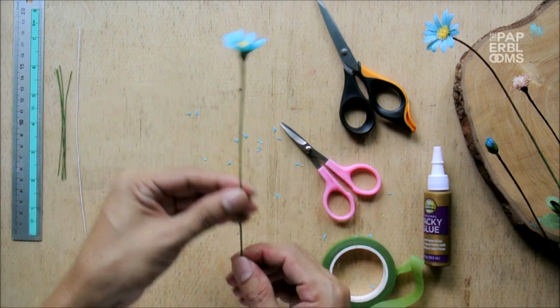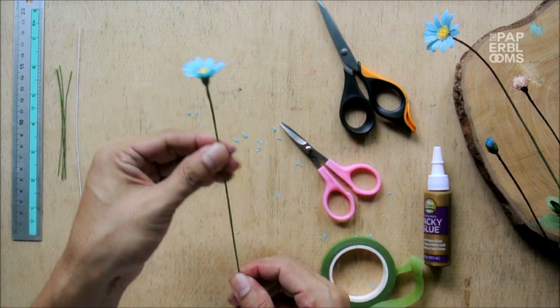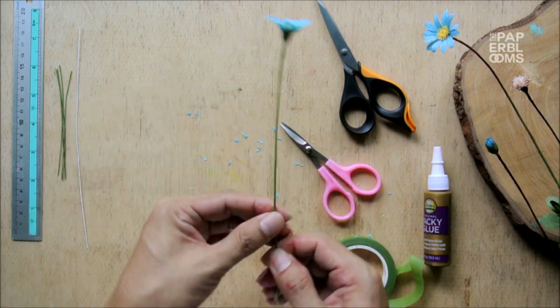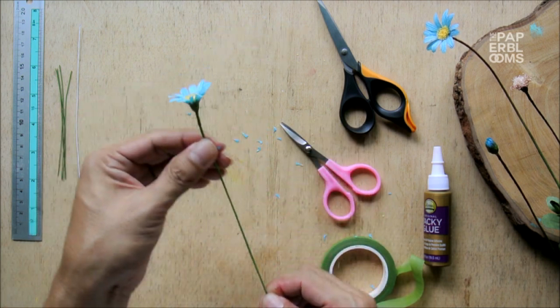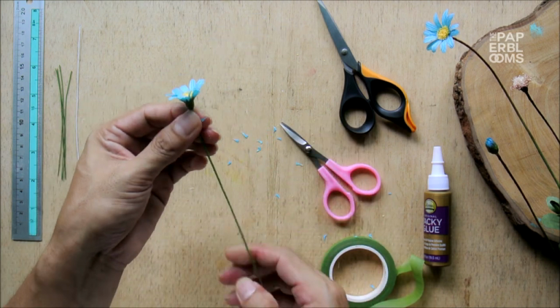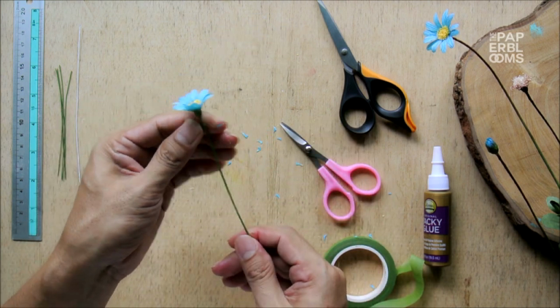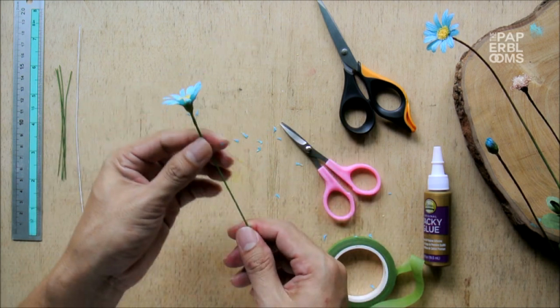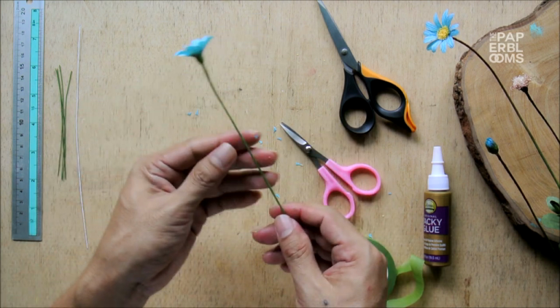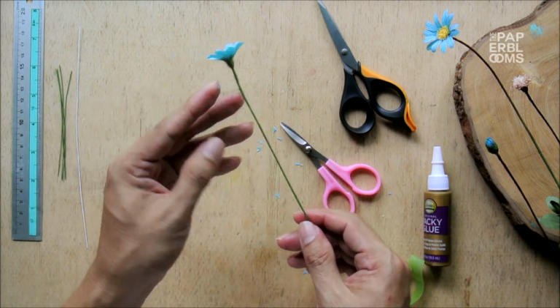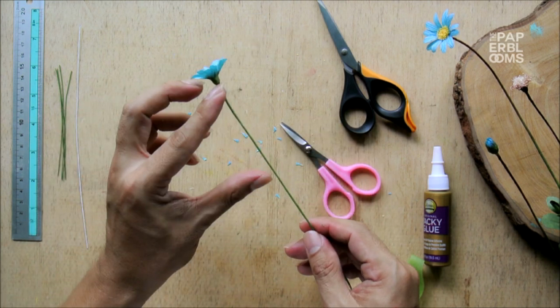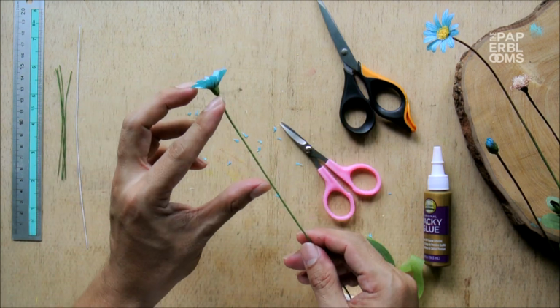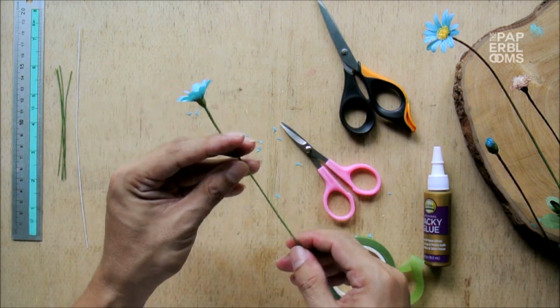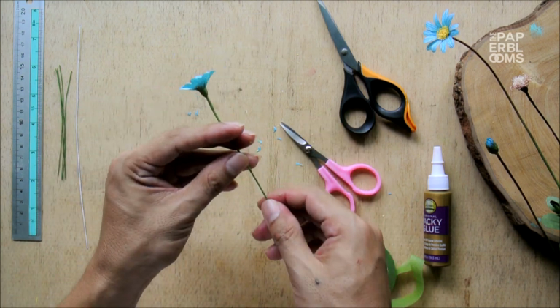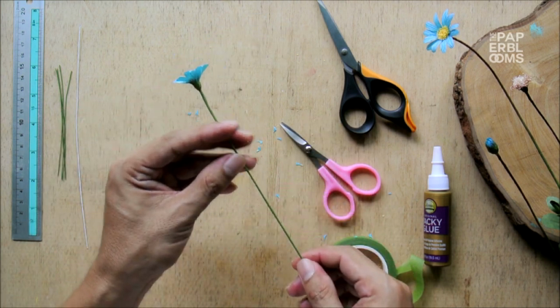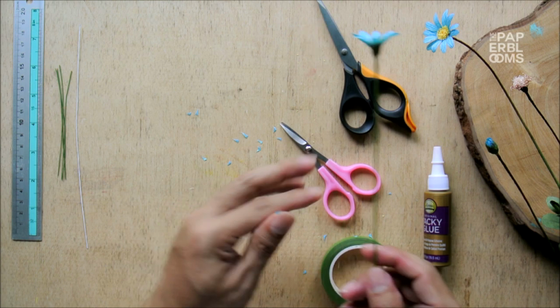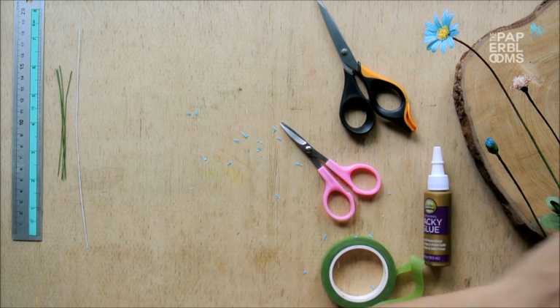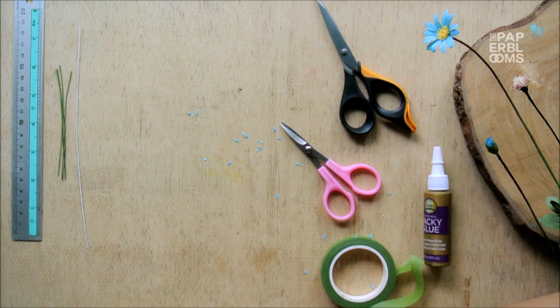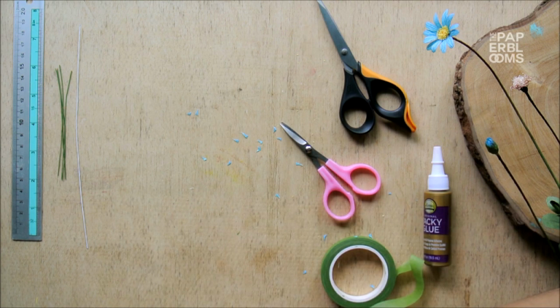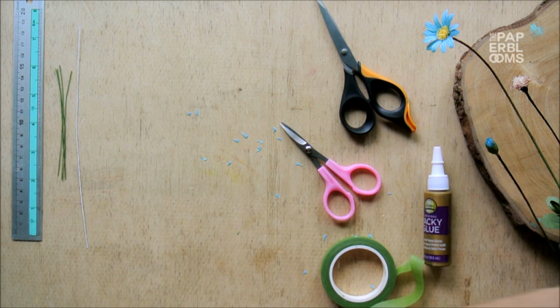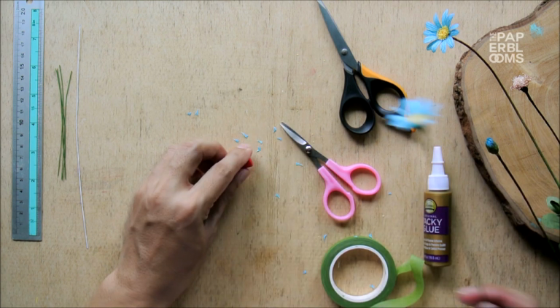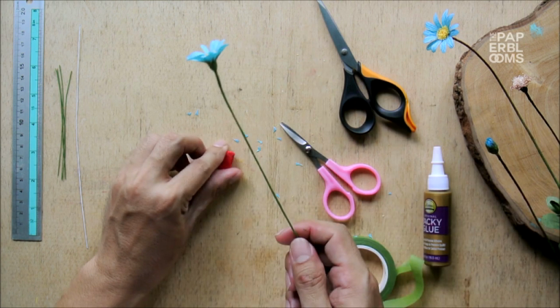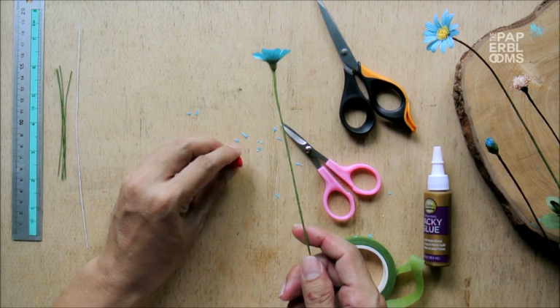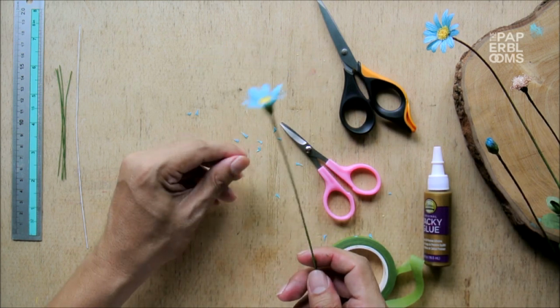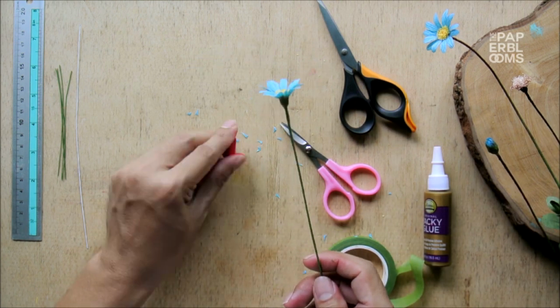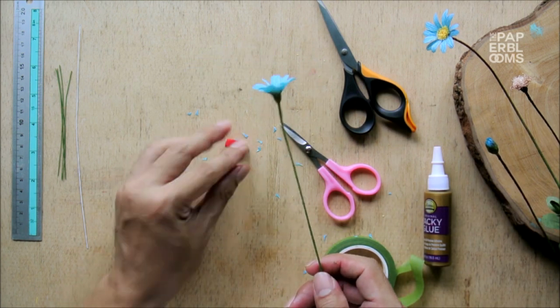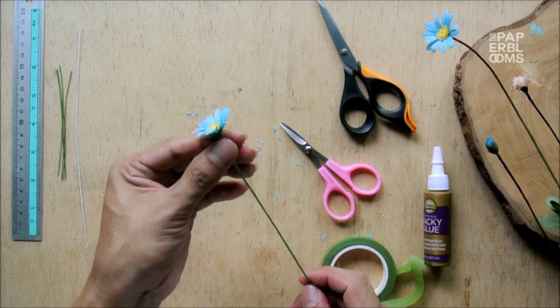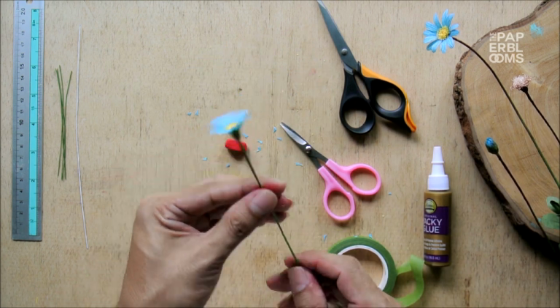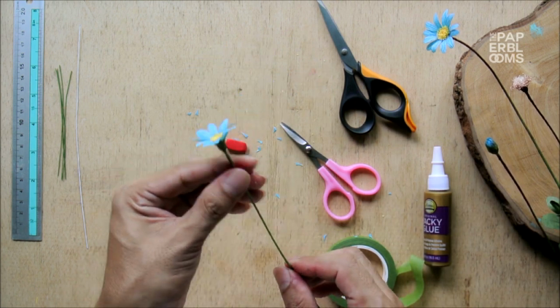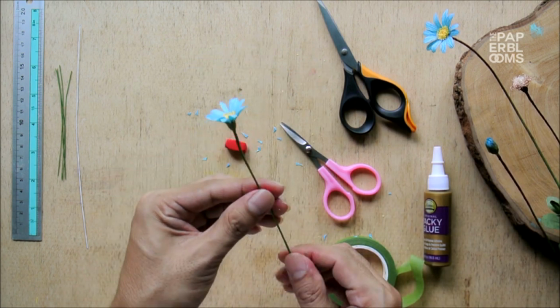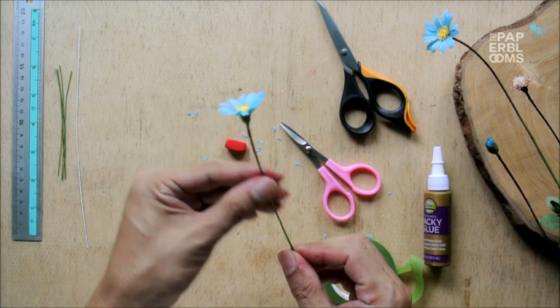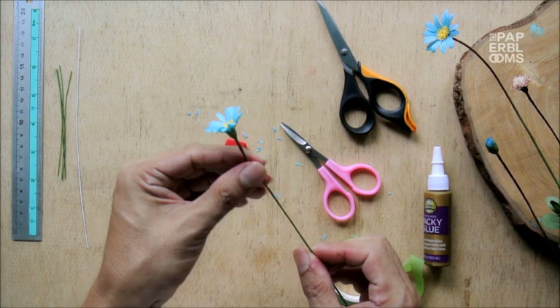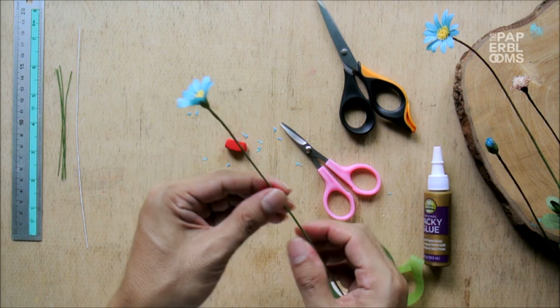Most of the time, the stem of the blue daisy is partly red near the top and green down the stem. So we just put some red soft pastels to make that highlight.